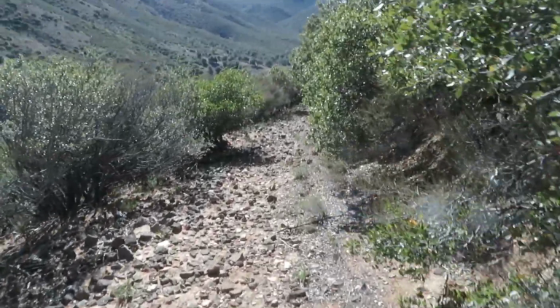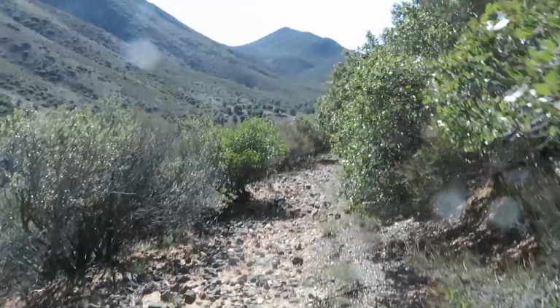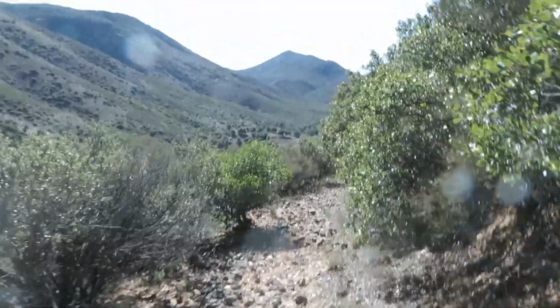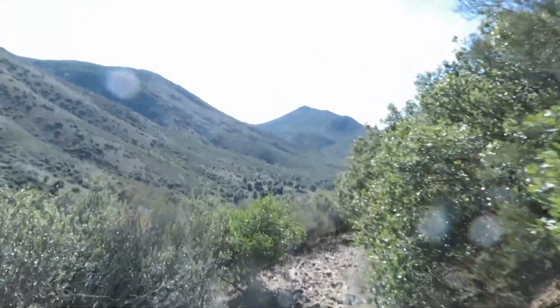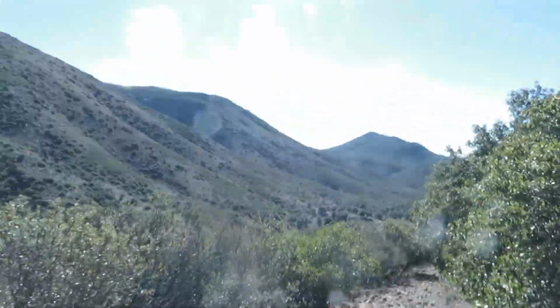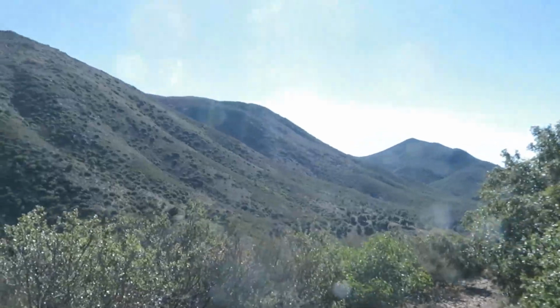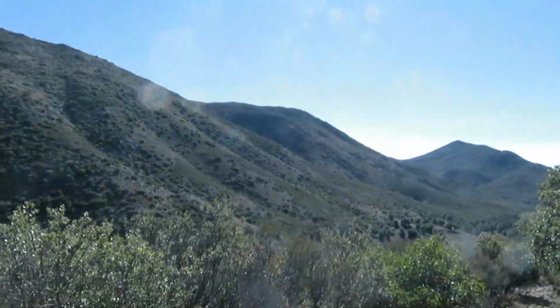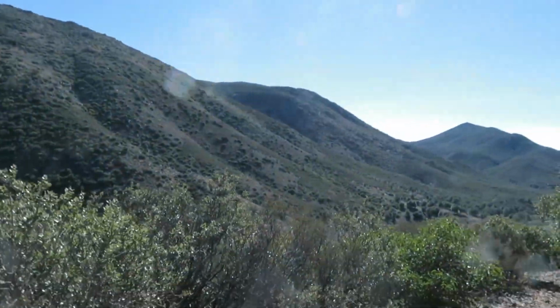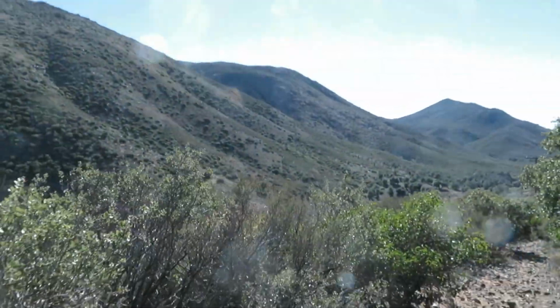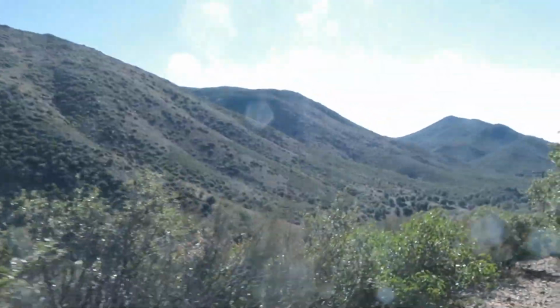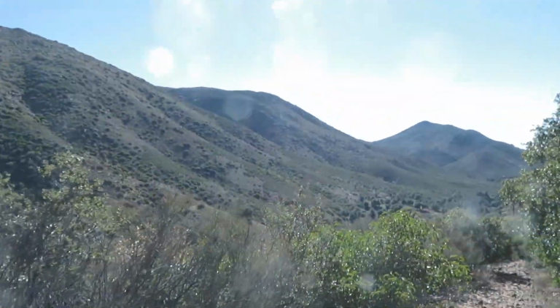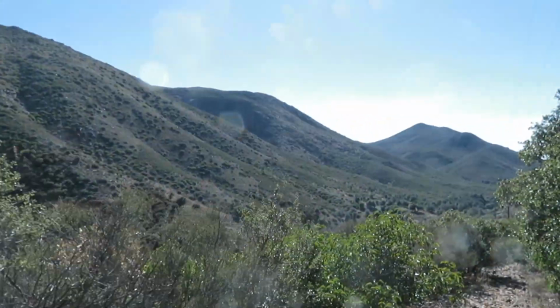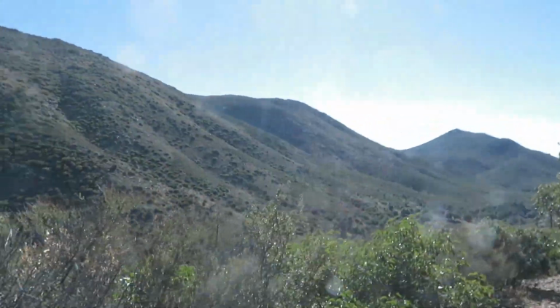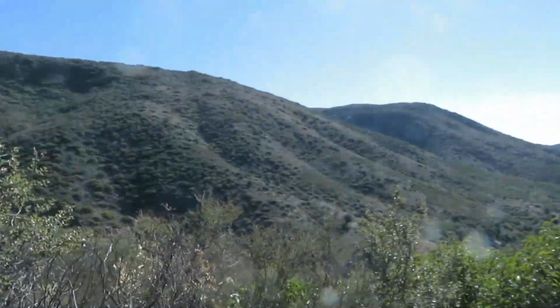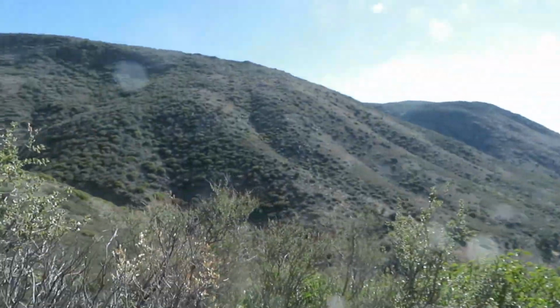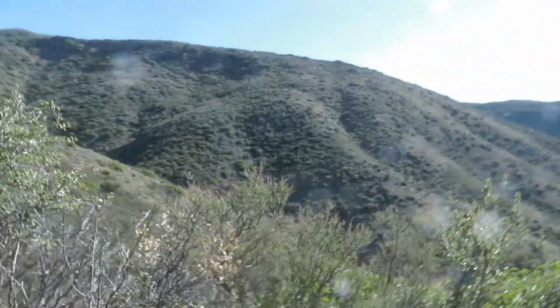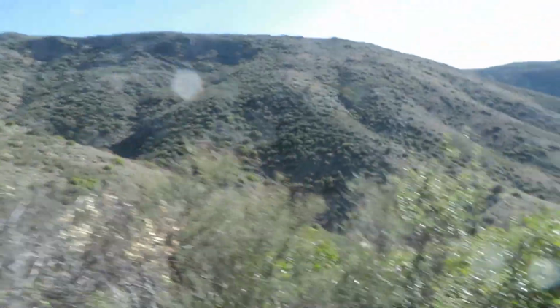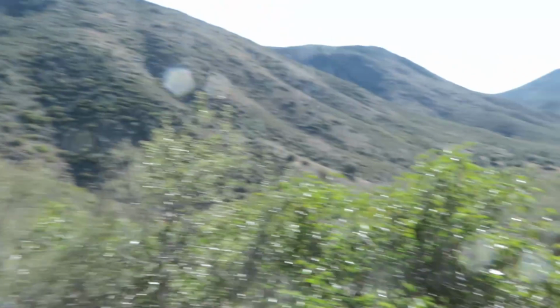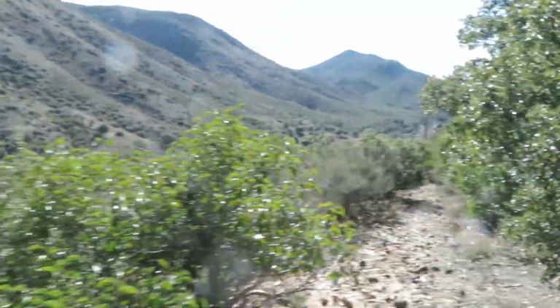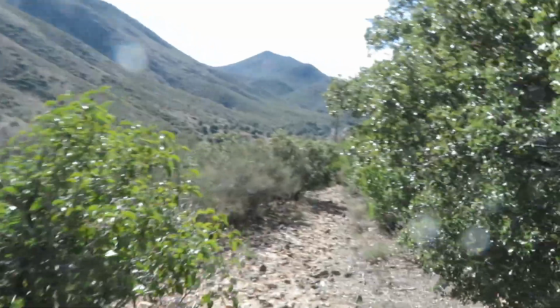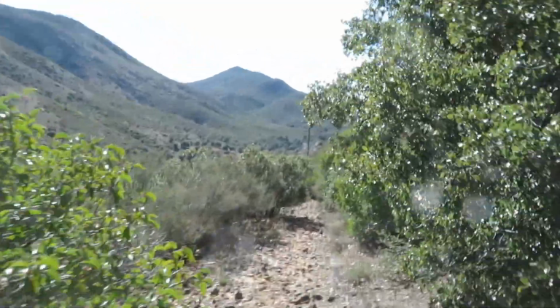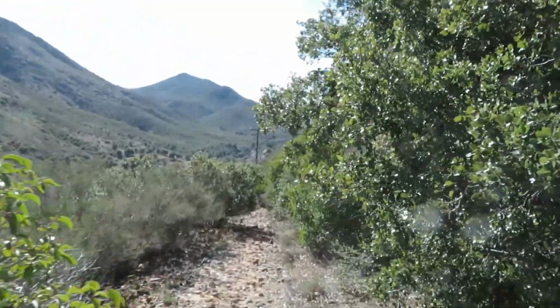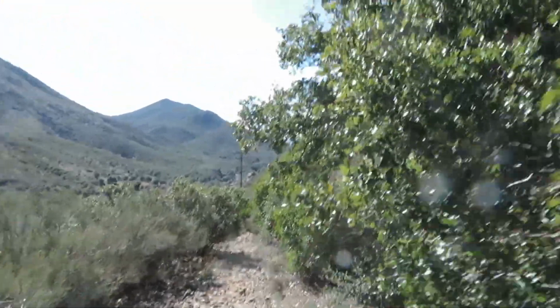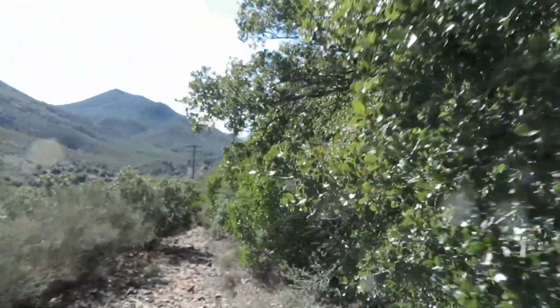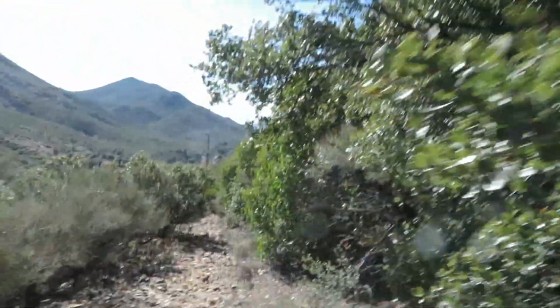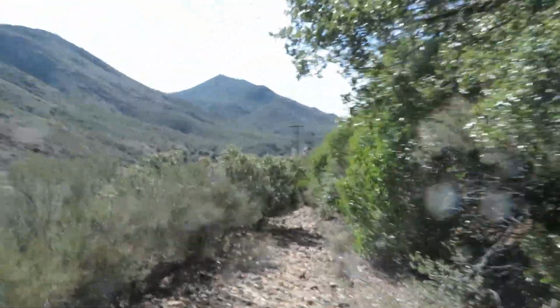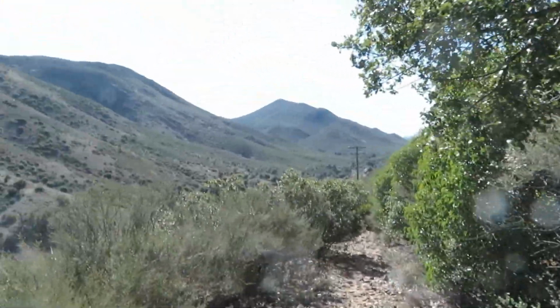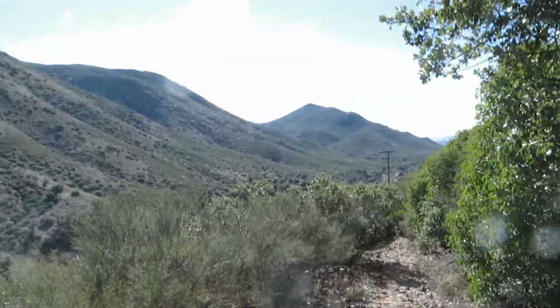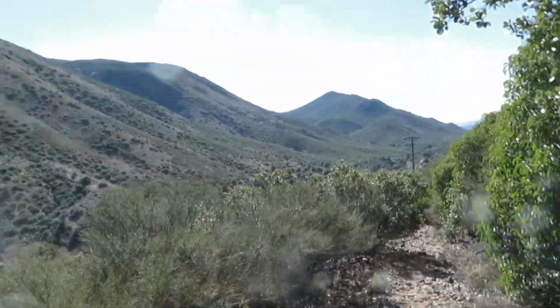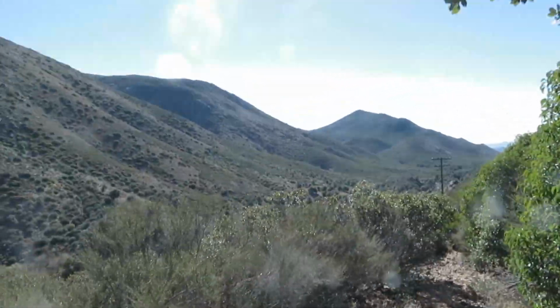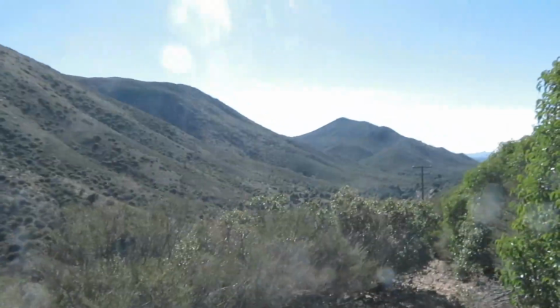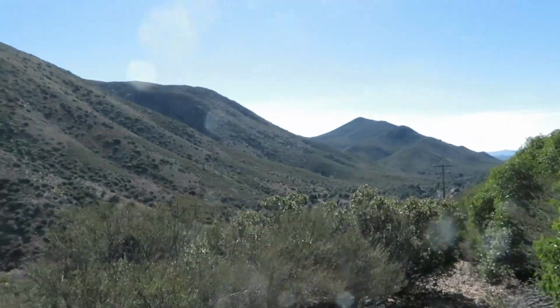This trail was supposed to be like a mile and a half round trip. I should have read those reviews because it's going to be all uphill coming back.